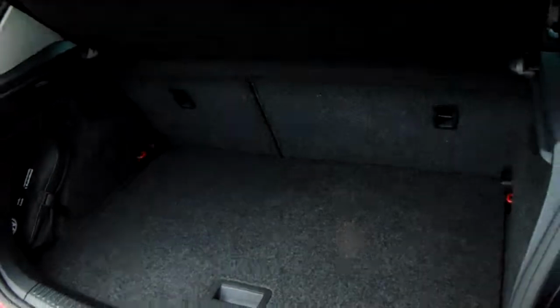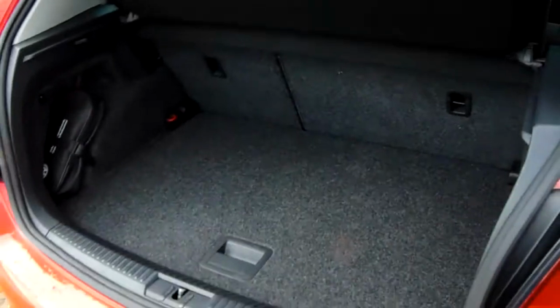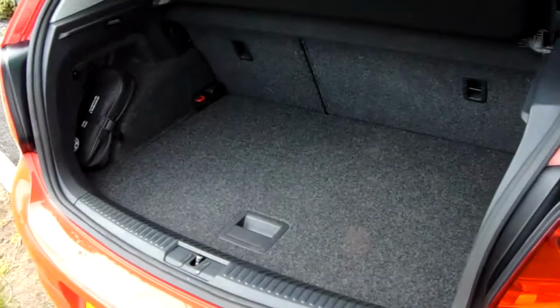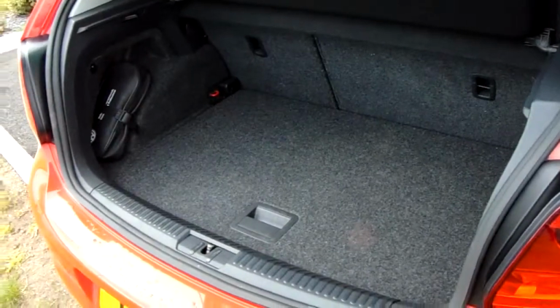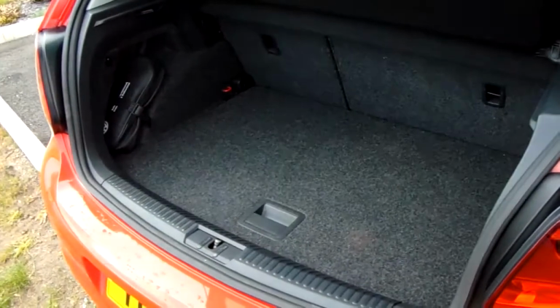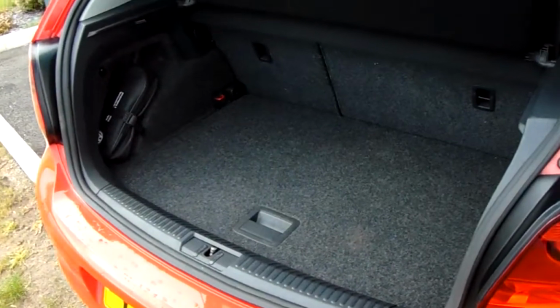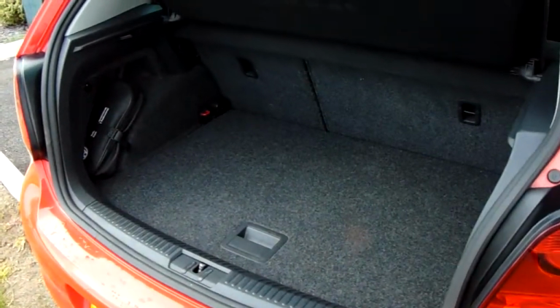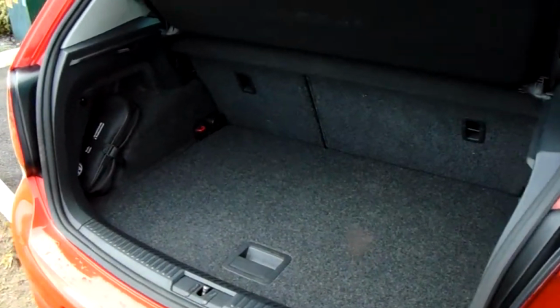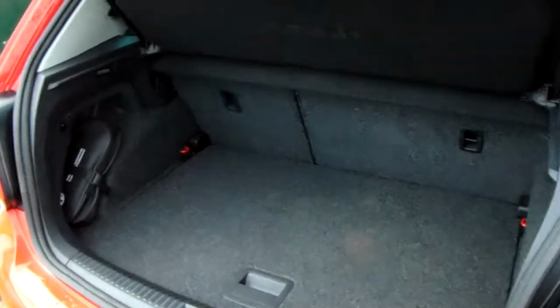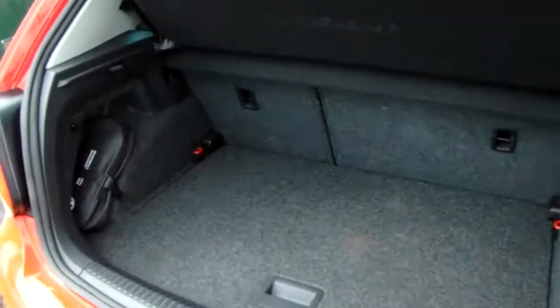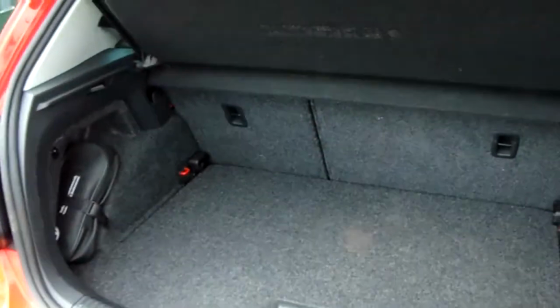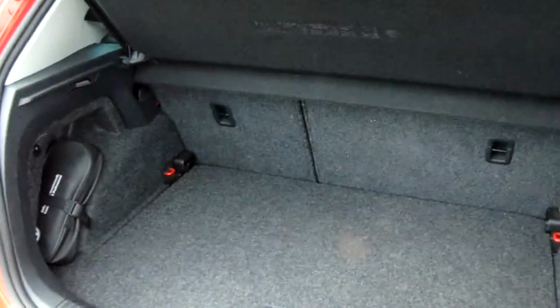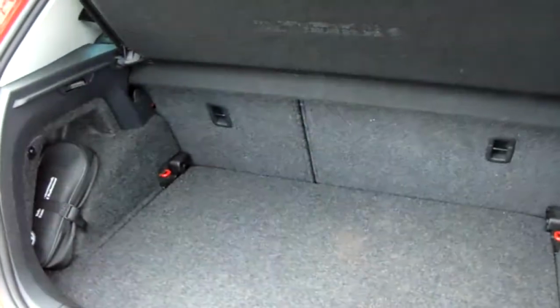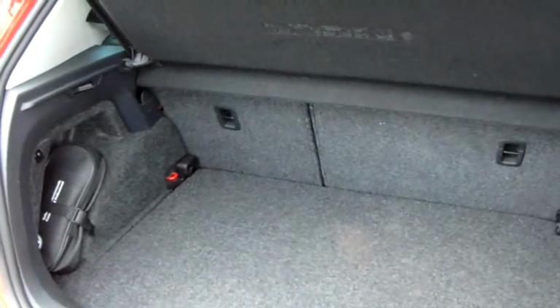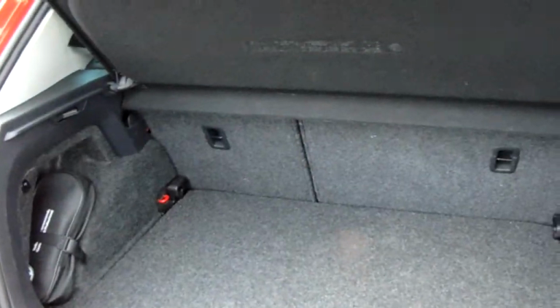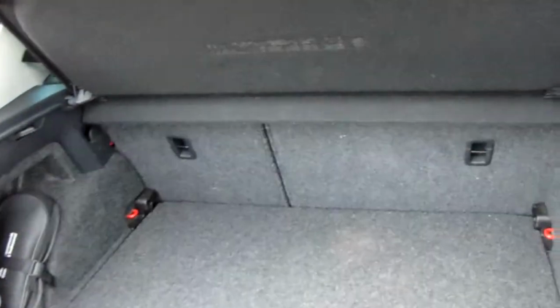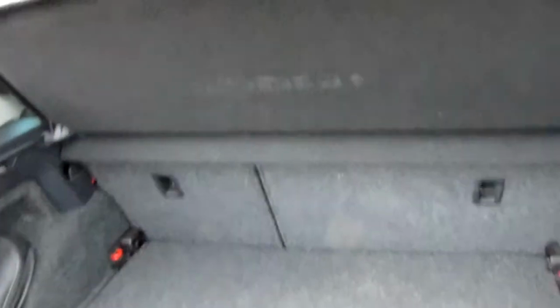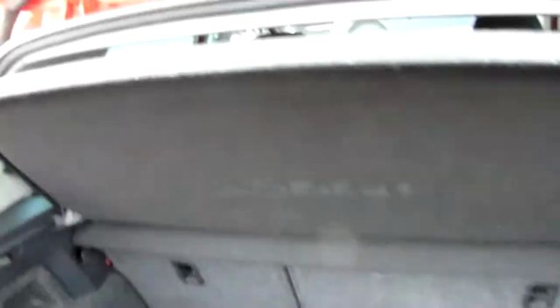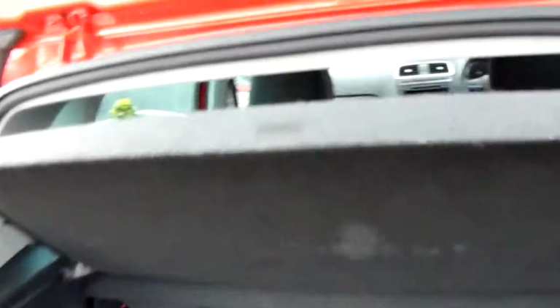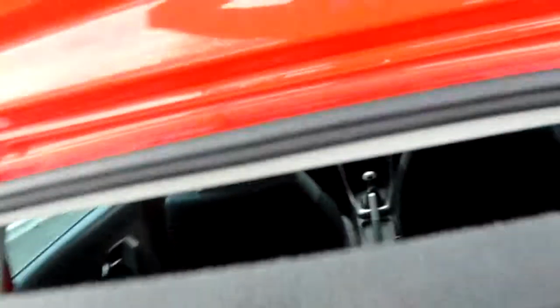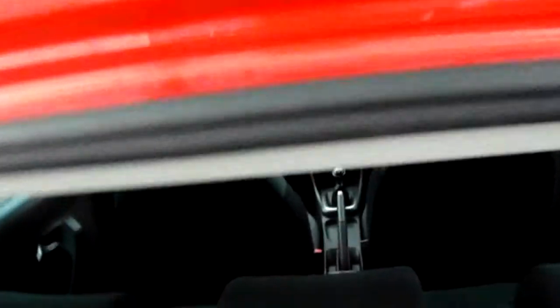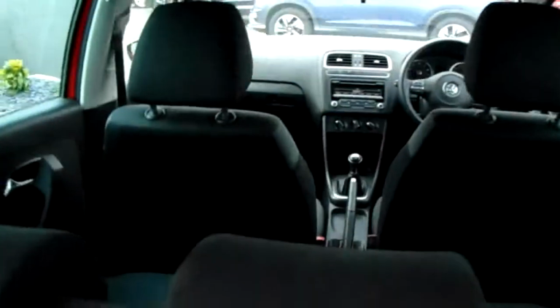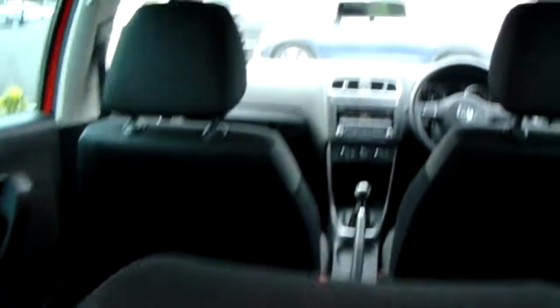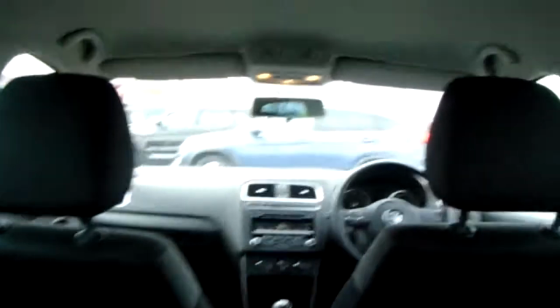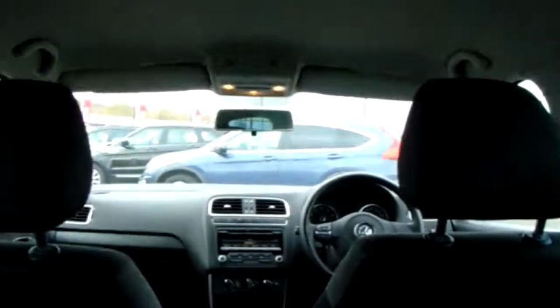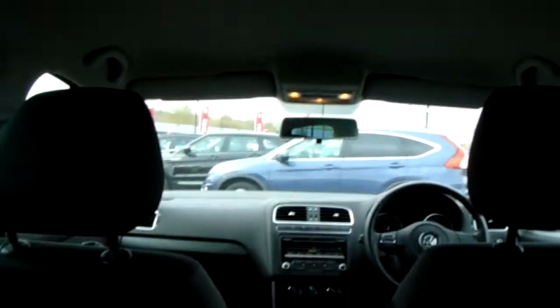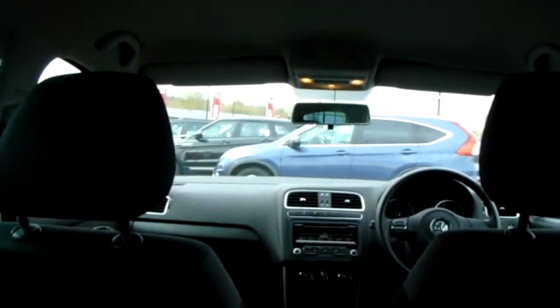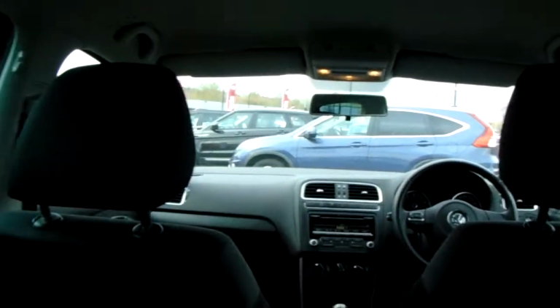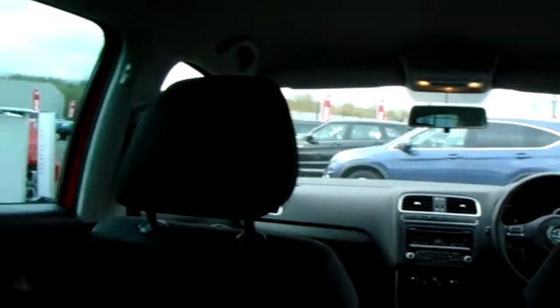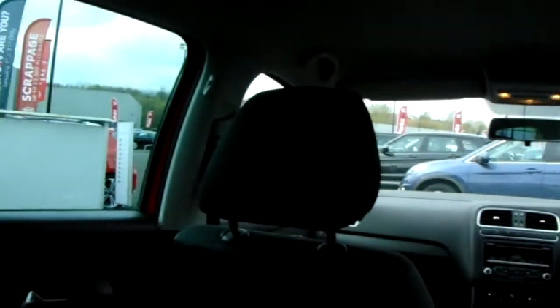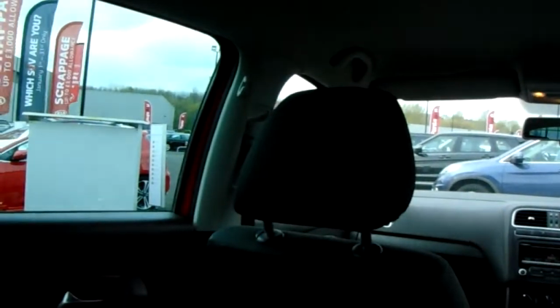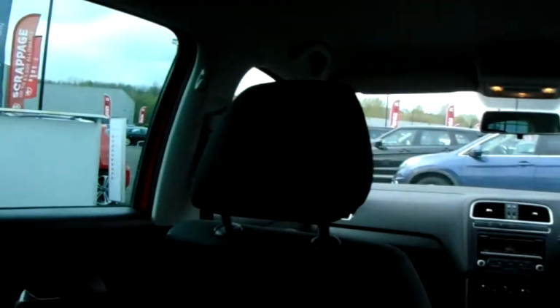There's generous boot space, if you've not seen it in the rear before, and a 60-40 split in the rear seats to create even more. There are three seats in the rear, with perhaps more headroom and legroom than you would at first give it credit for.